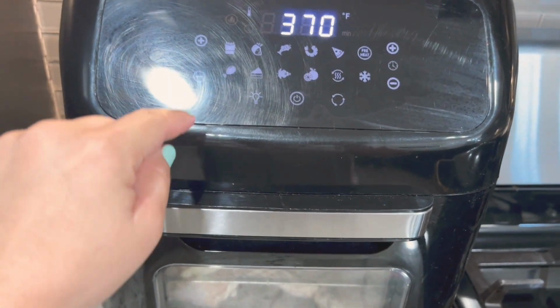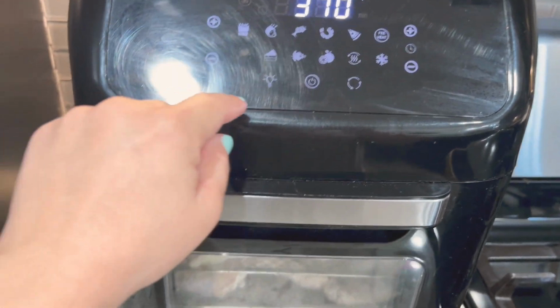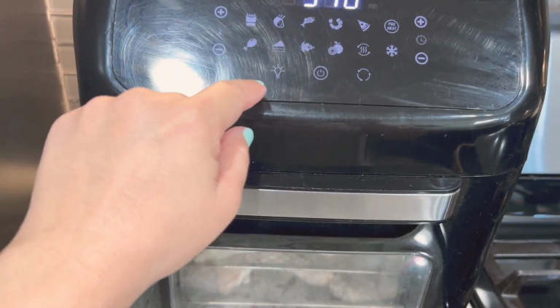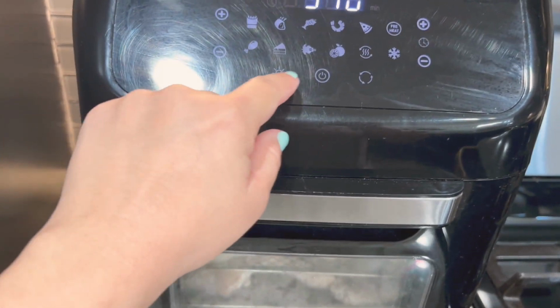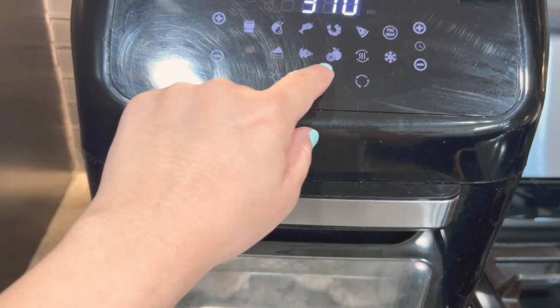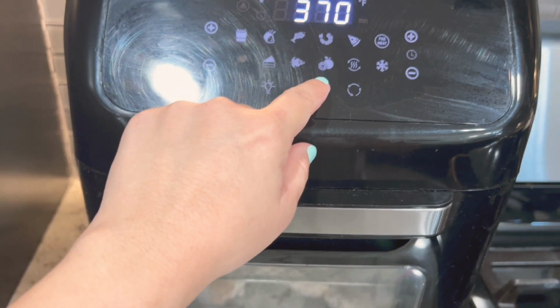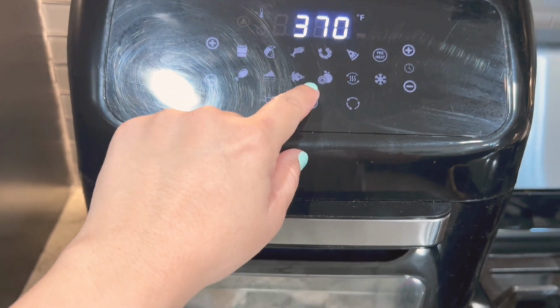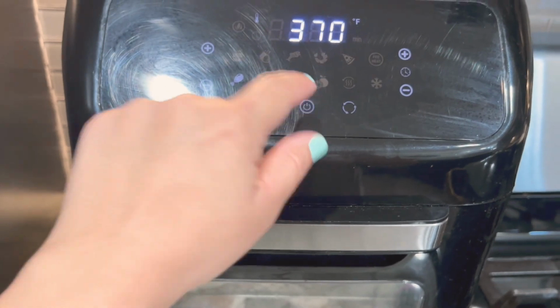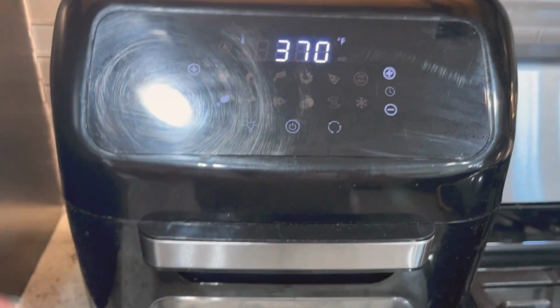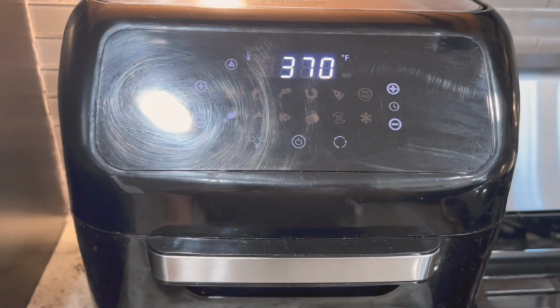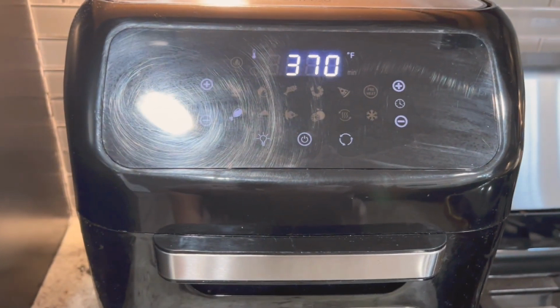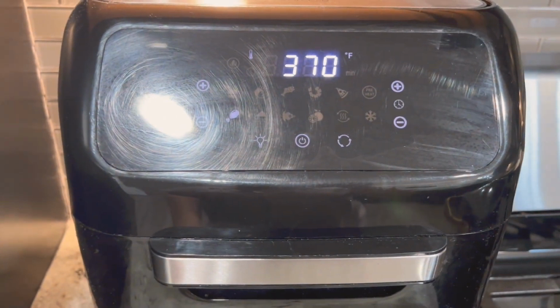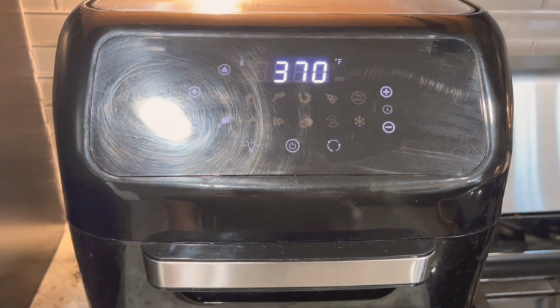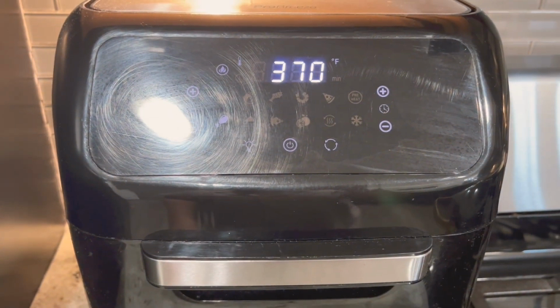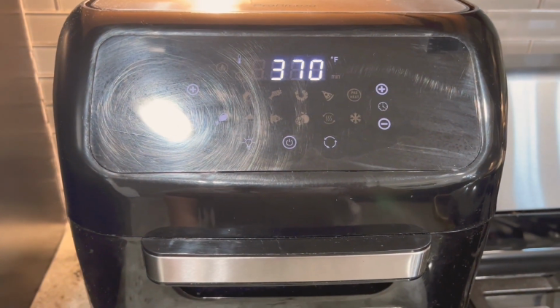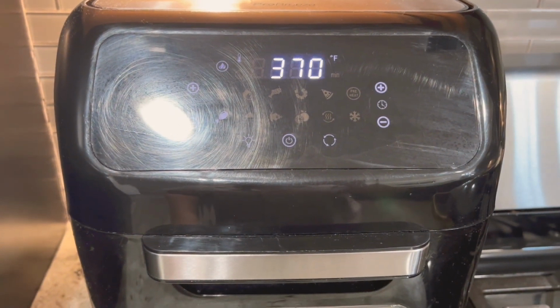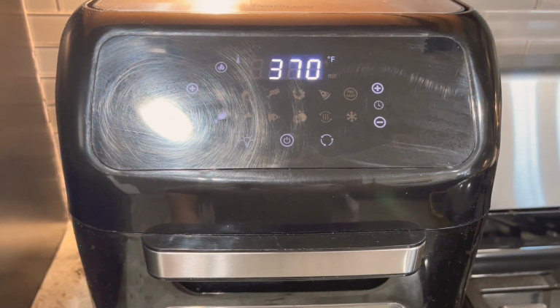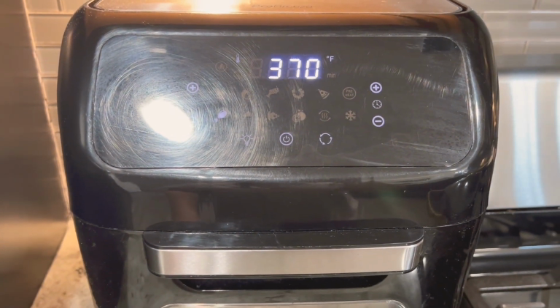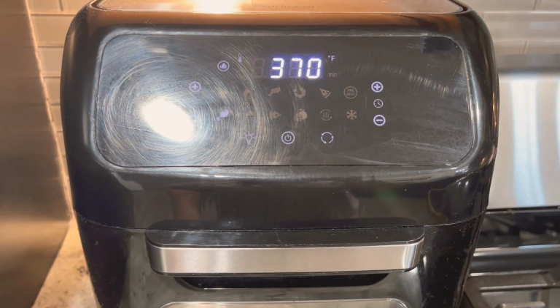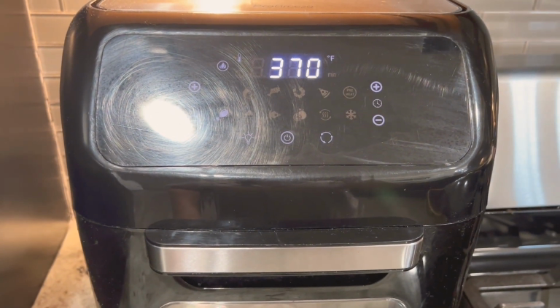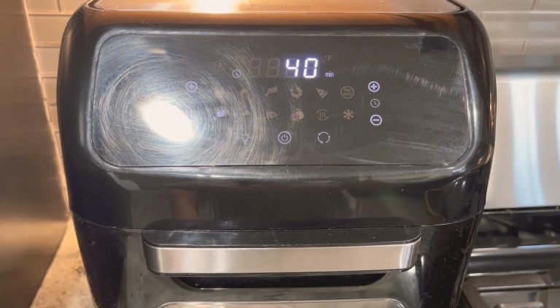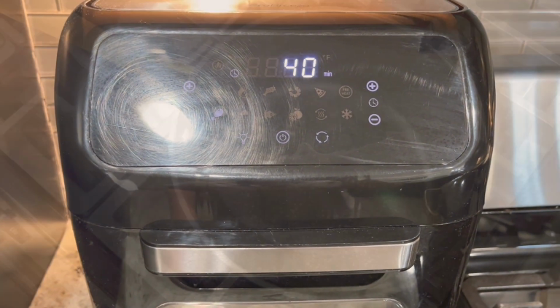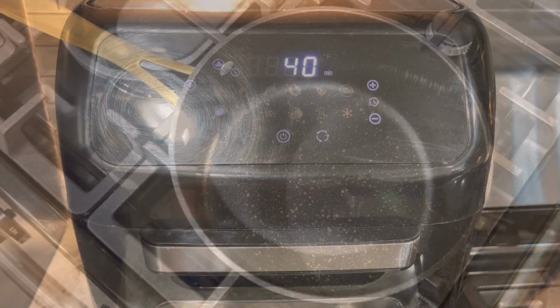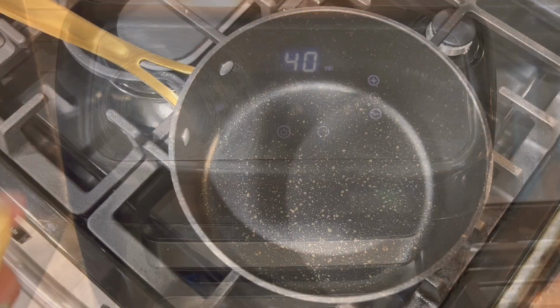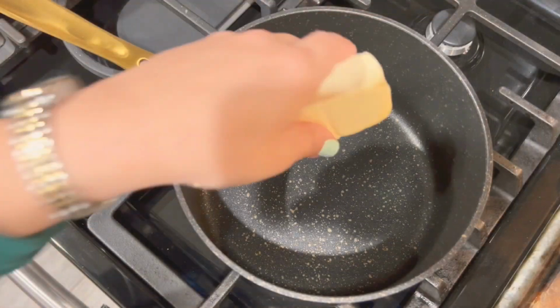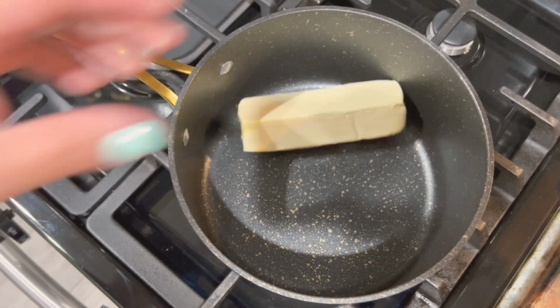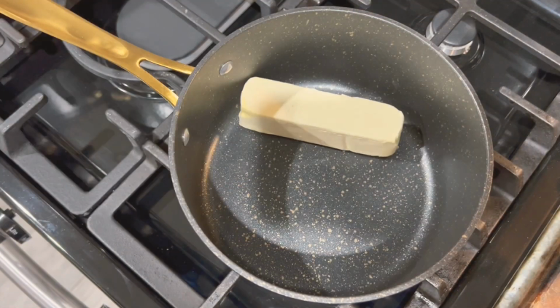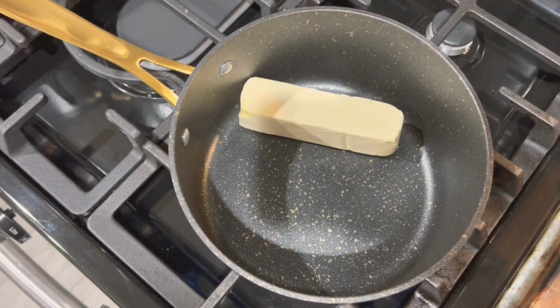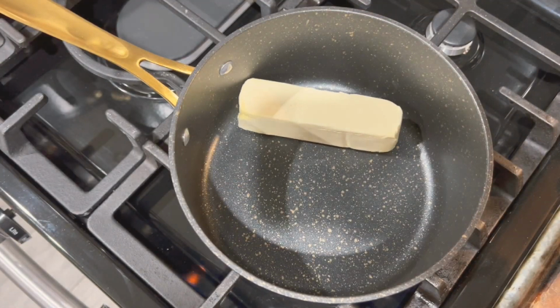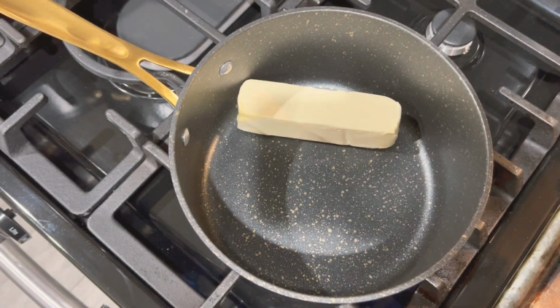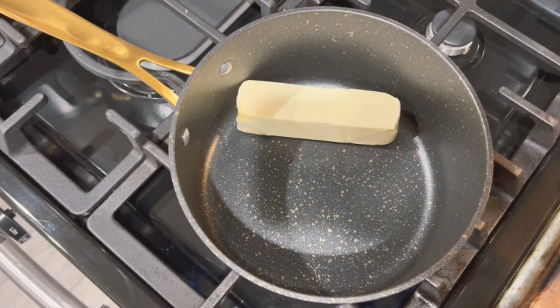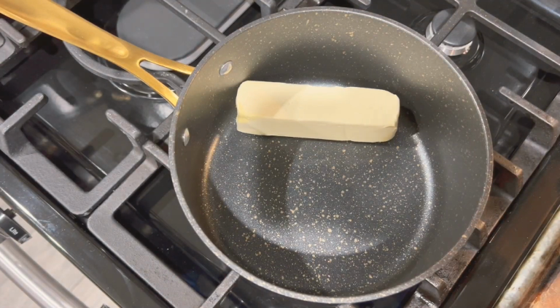Here I just added my wings to my air fryer. My air fryer has a wing setting which cooks them at 370 degrees for 40 minutes.